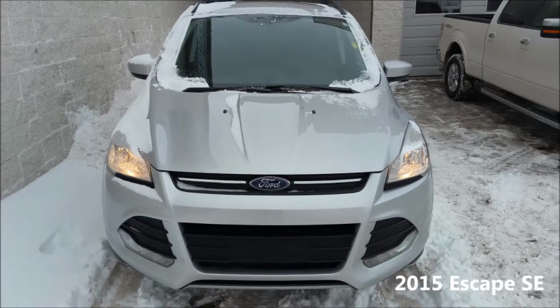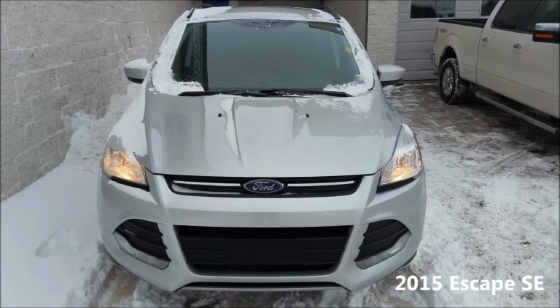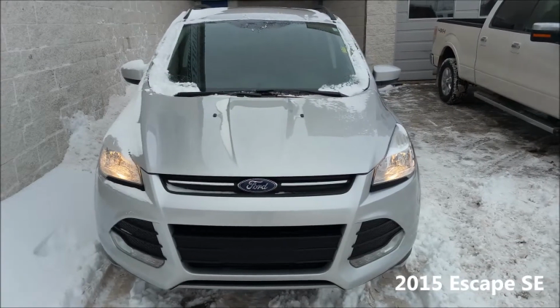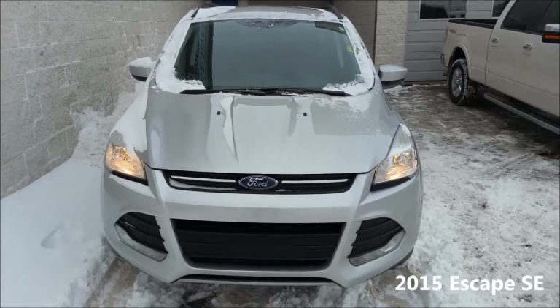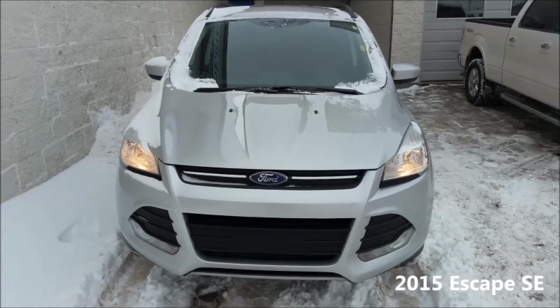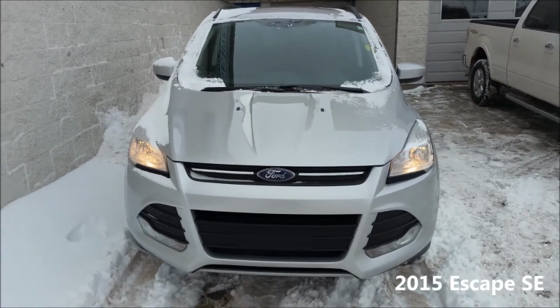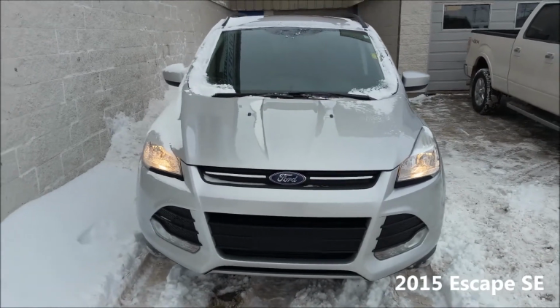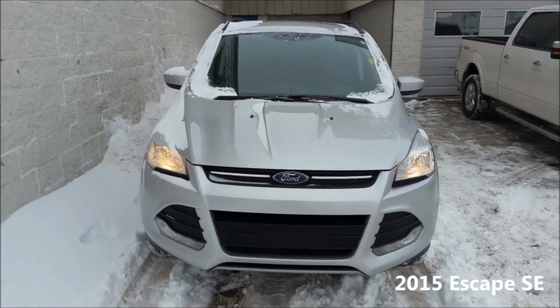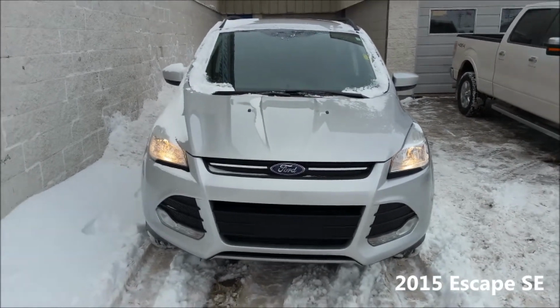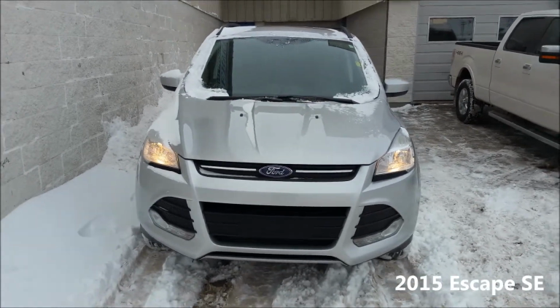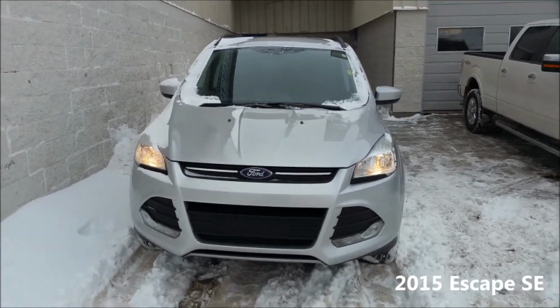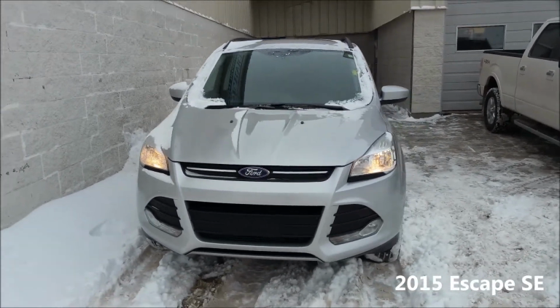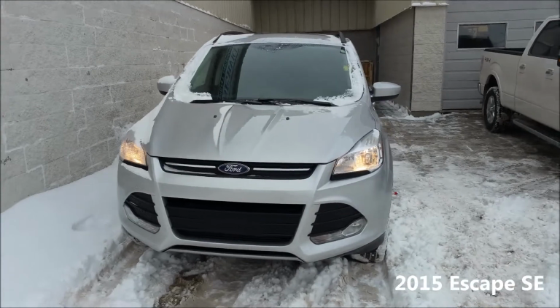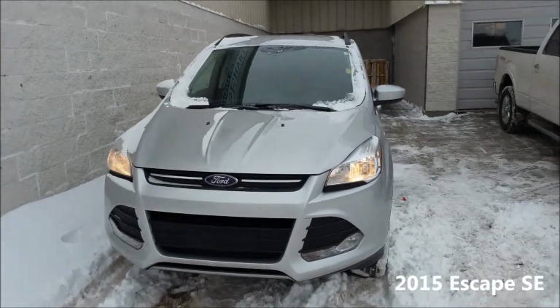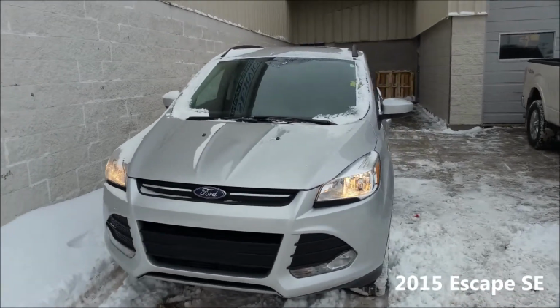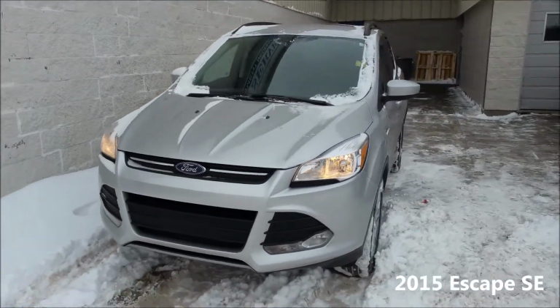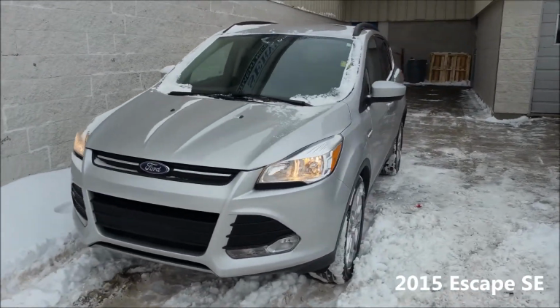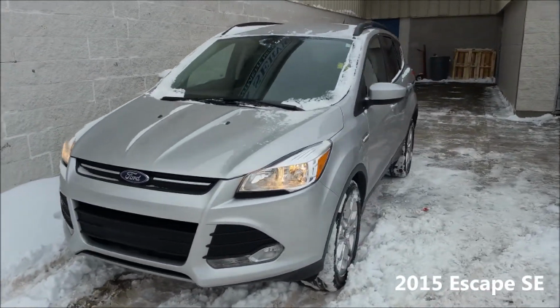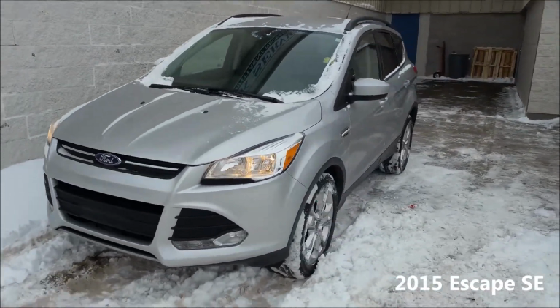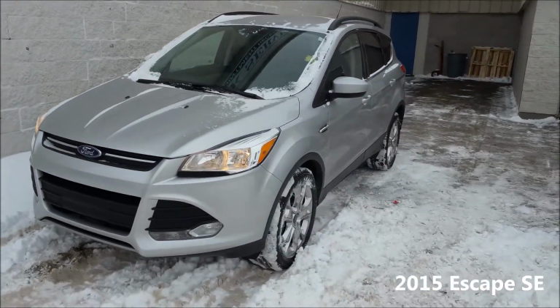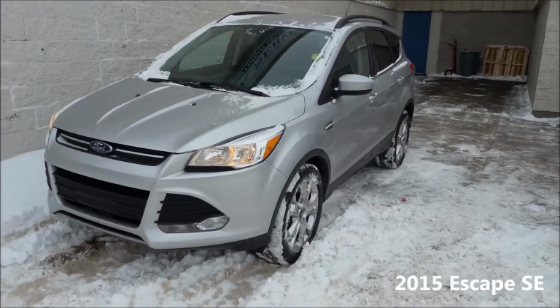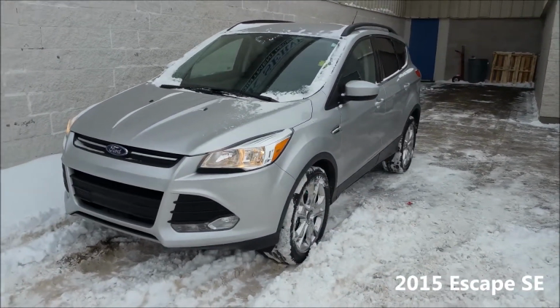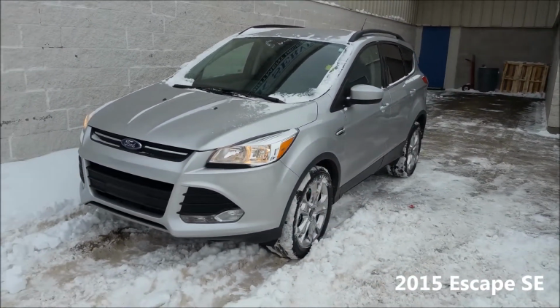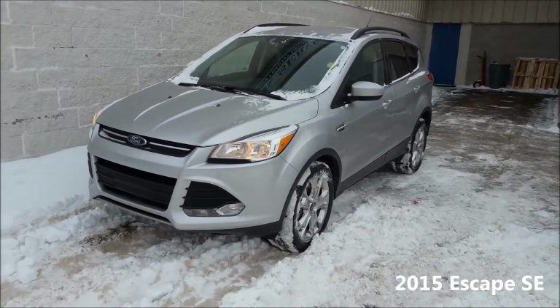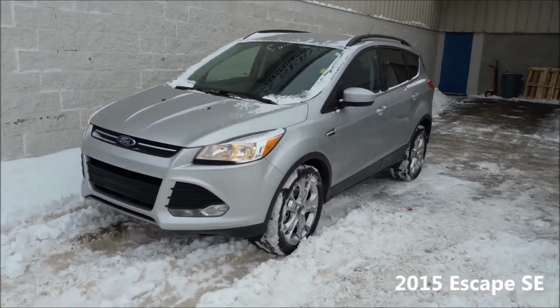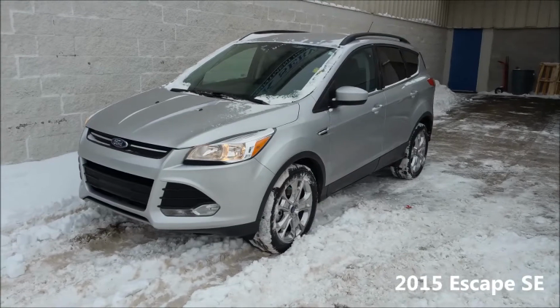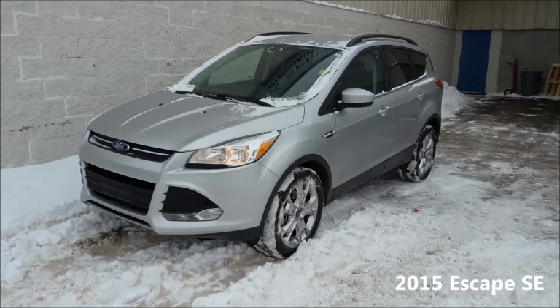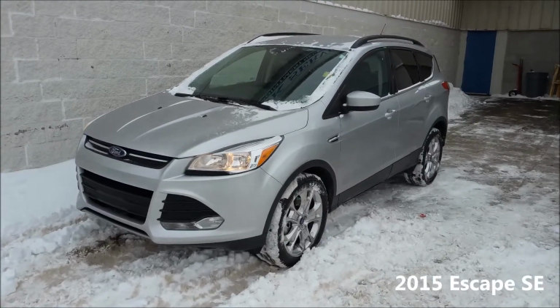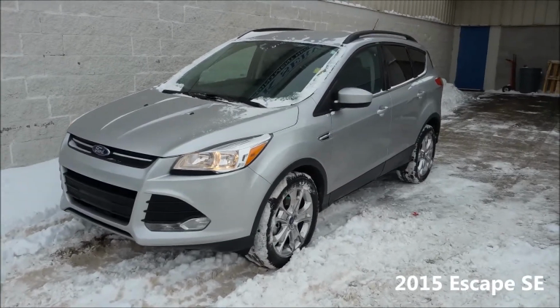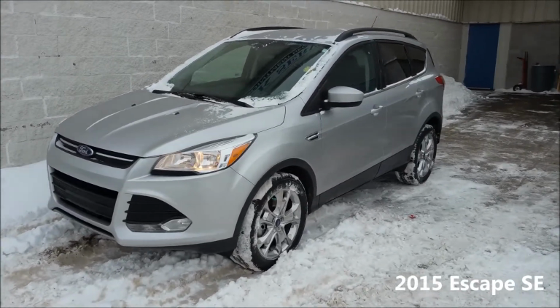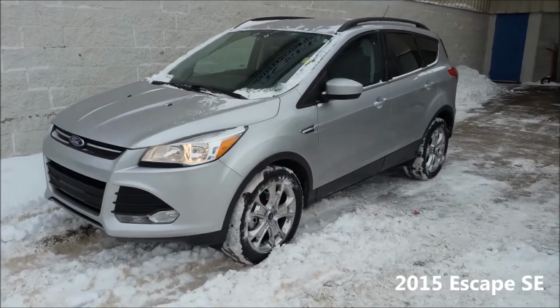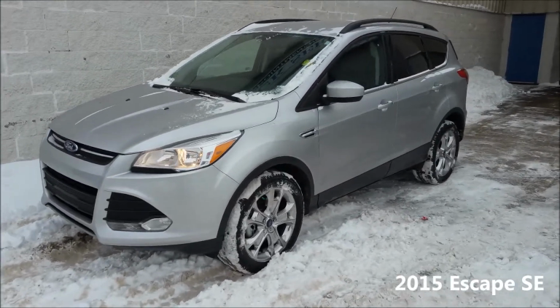Welcome to River City Ford, part of the Driving Change Automotive Group. Here we have a pre-owned 2015 Ford Escape SE. It has 22,000 kilometers, a 2.2 liter EcoBoost engine, and 270 pound-feet of torque.